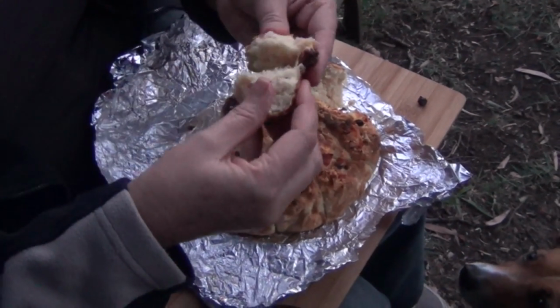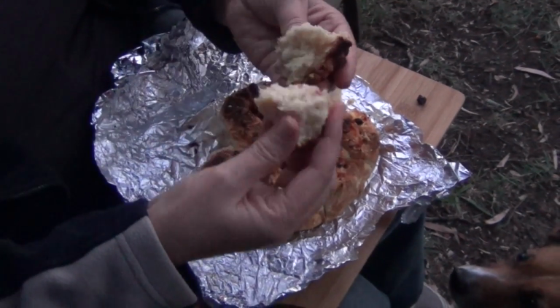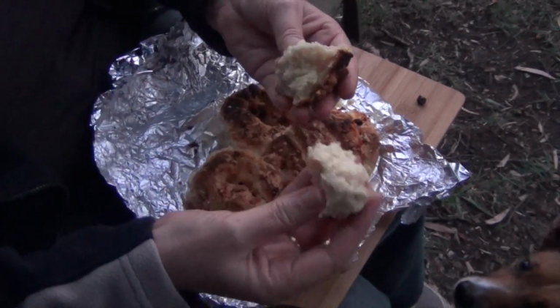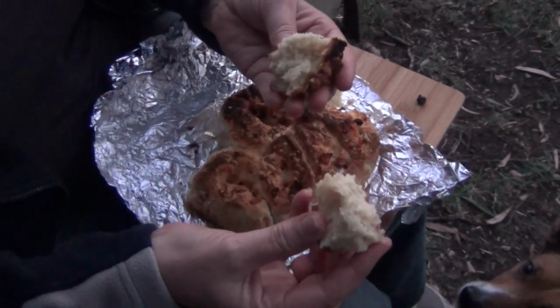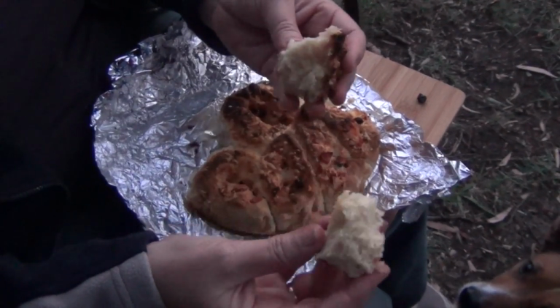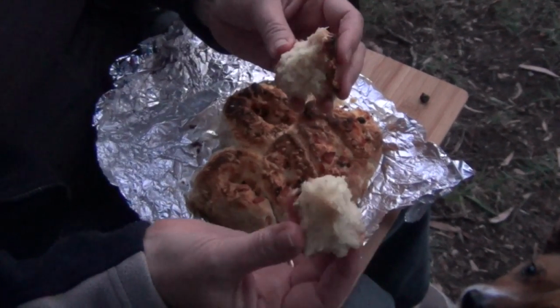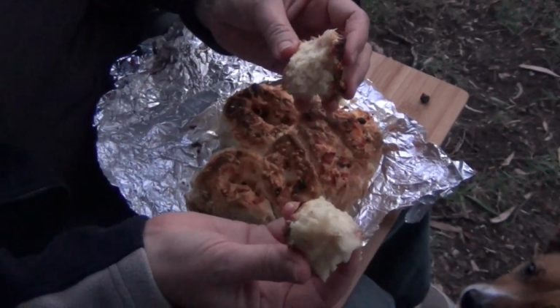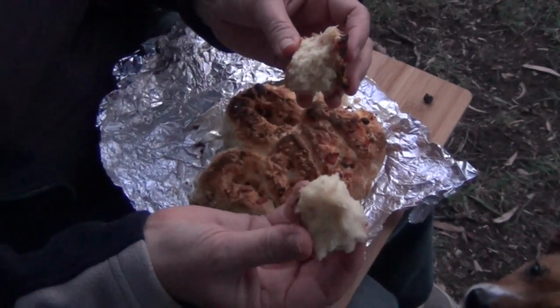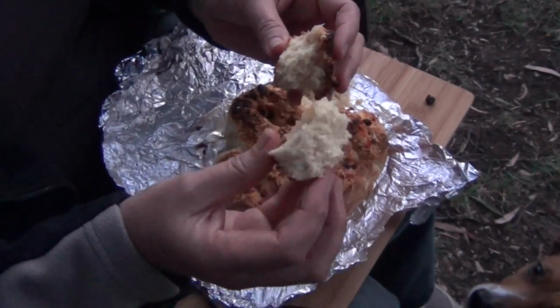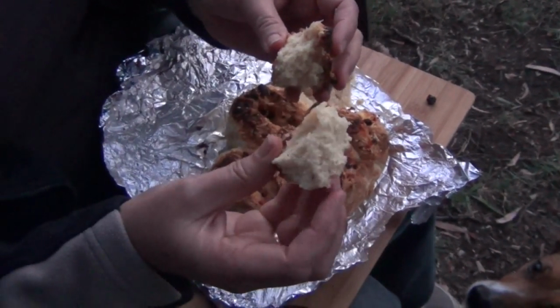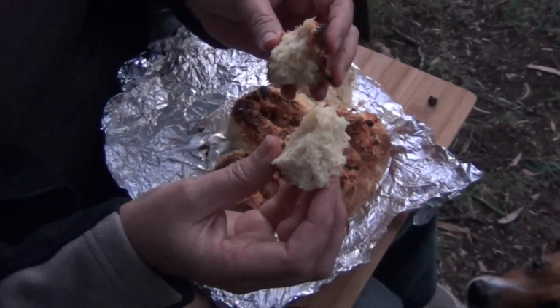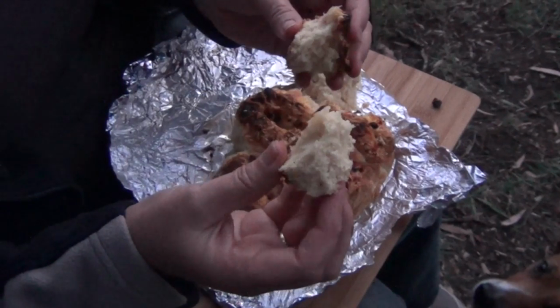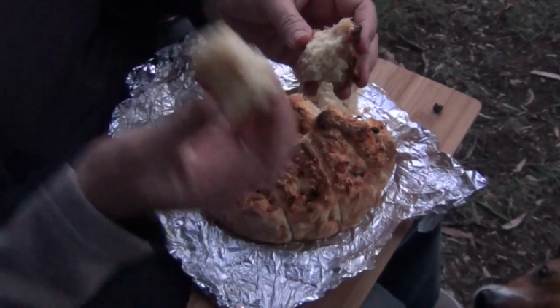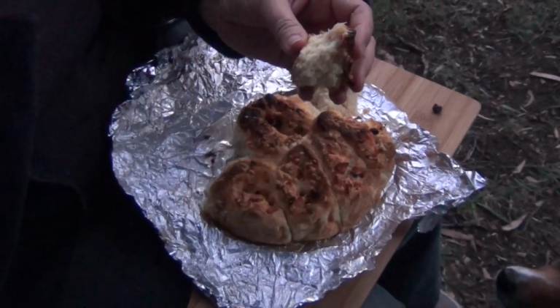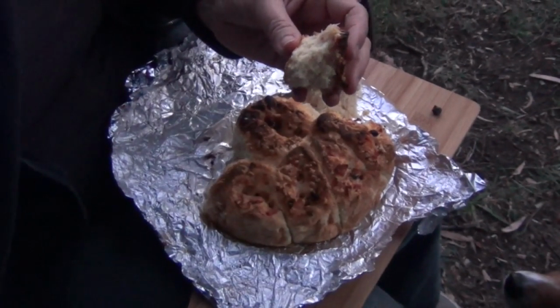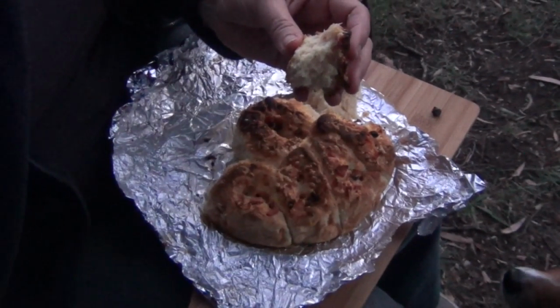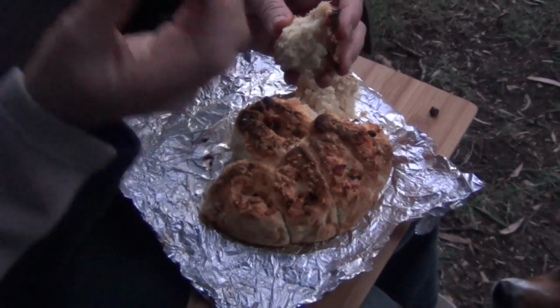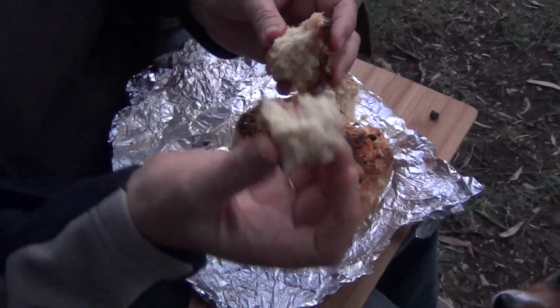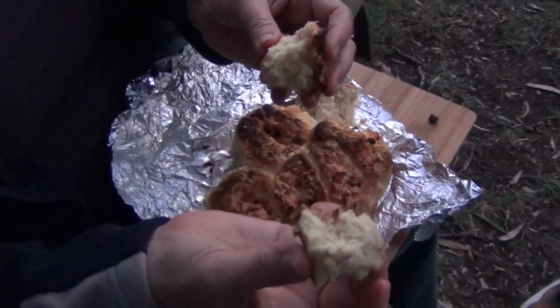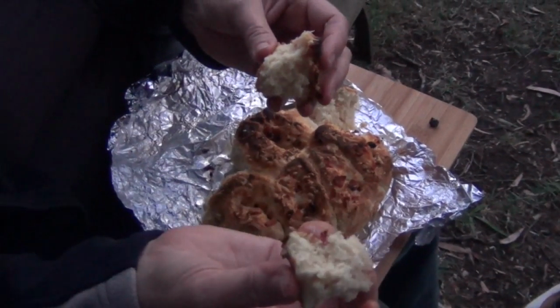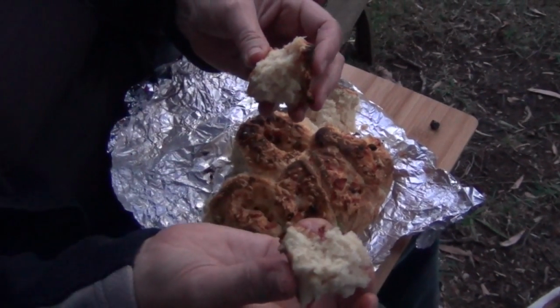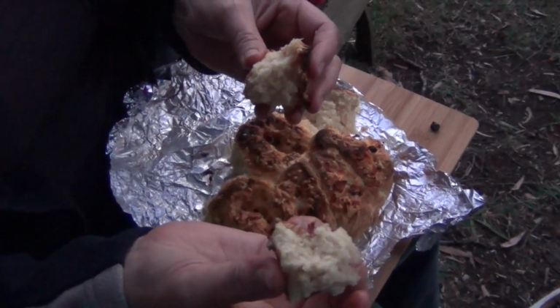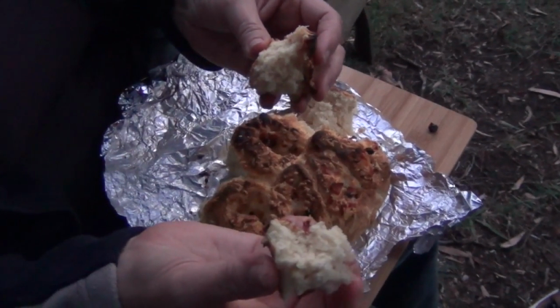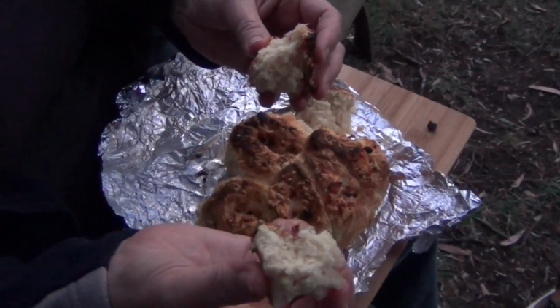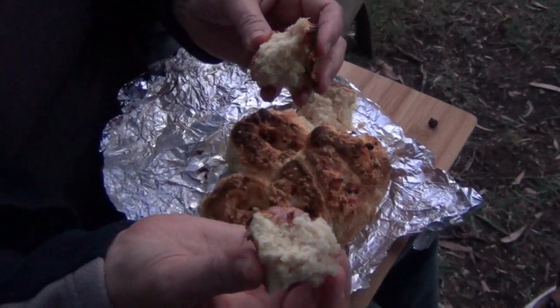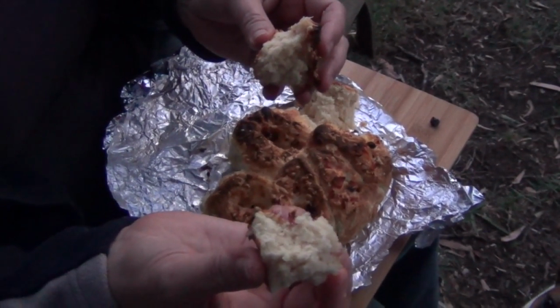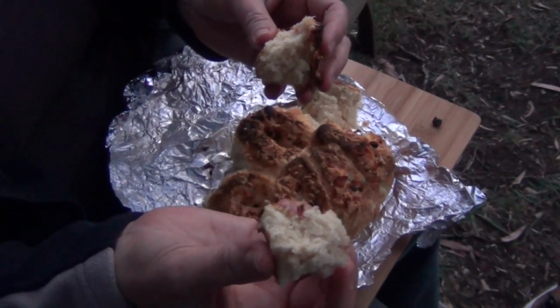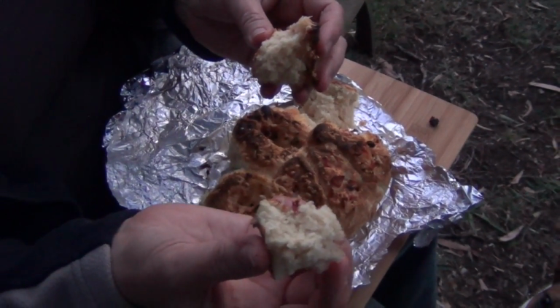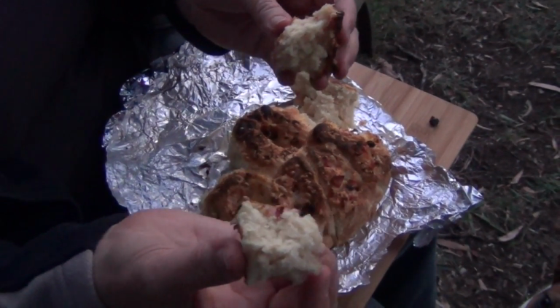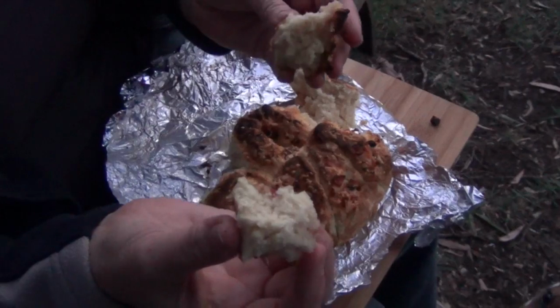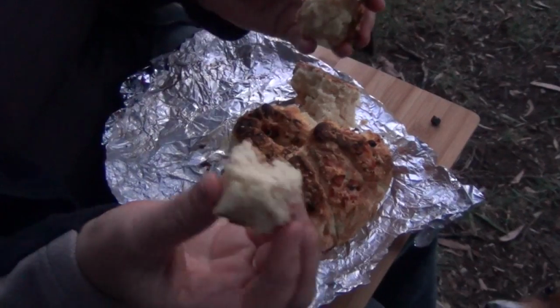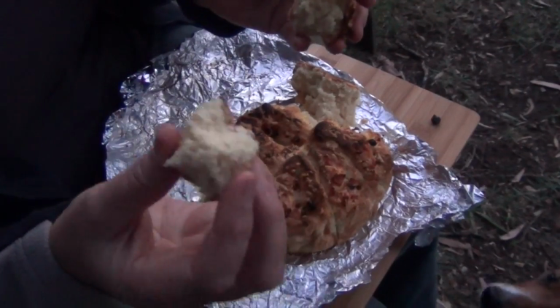Sticky cheese and spicy sun-dried tomatoes — light, moist and buttery. Thanks for watching.